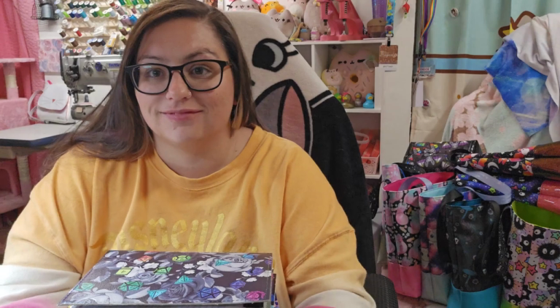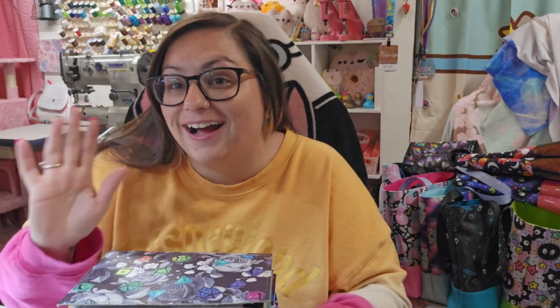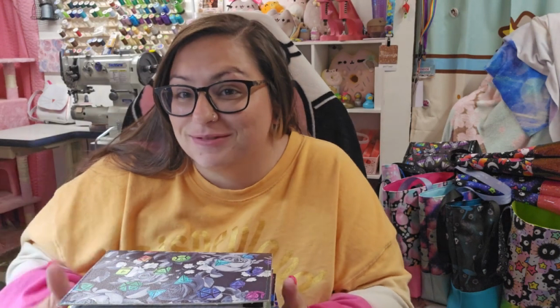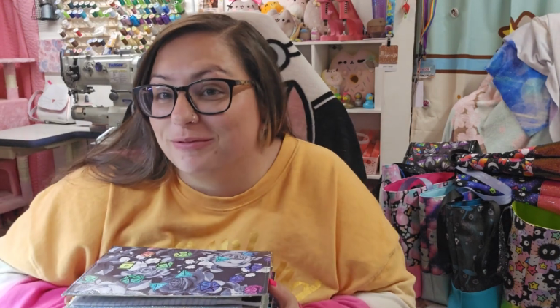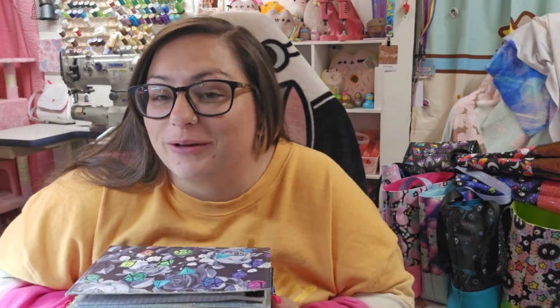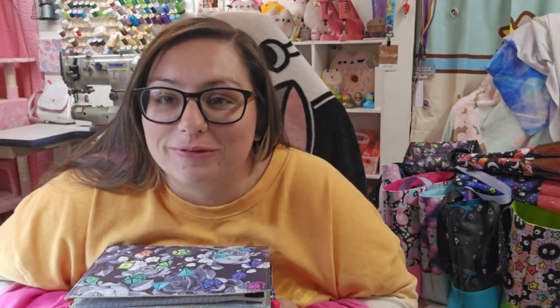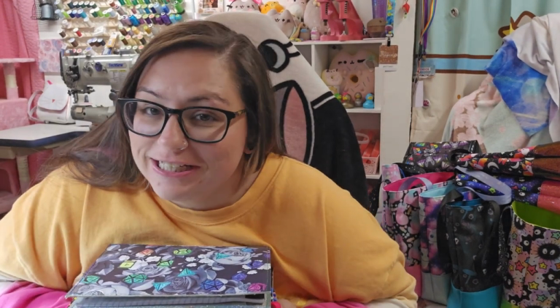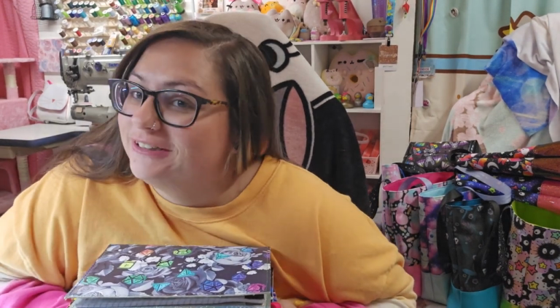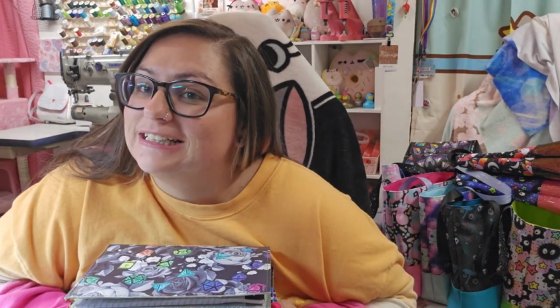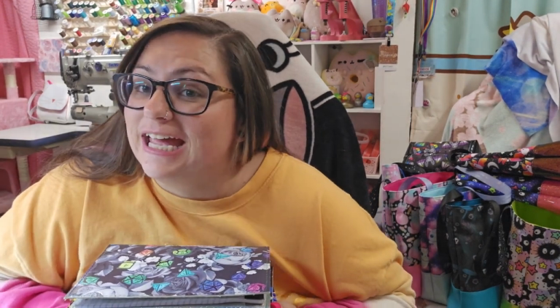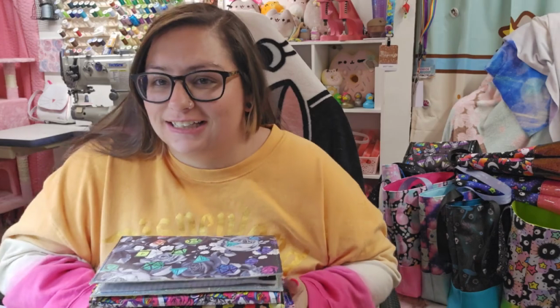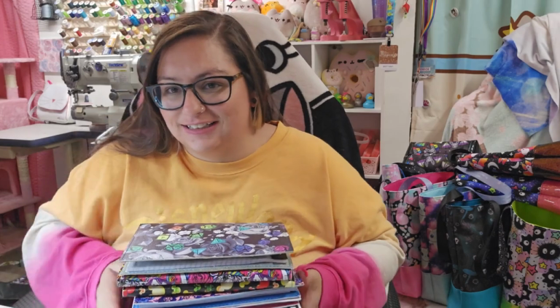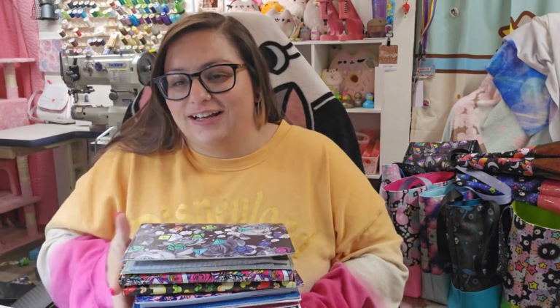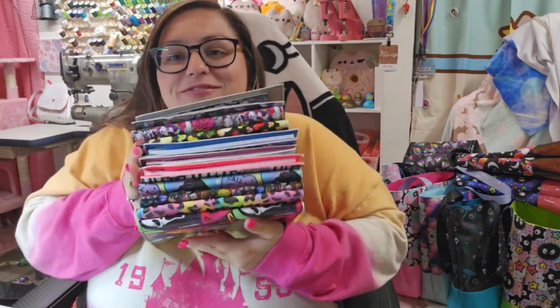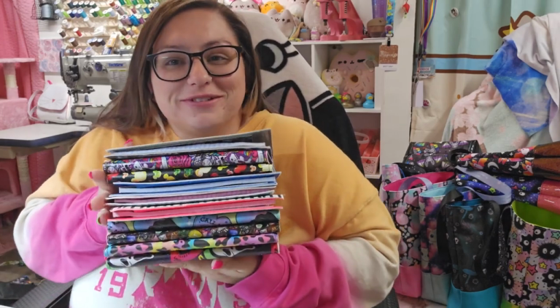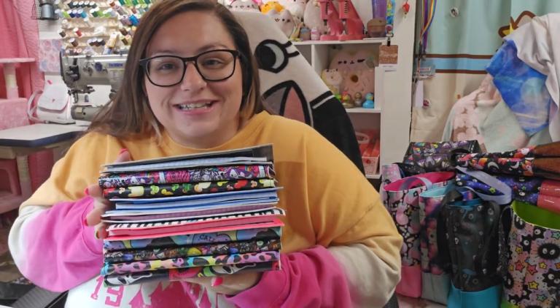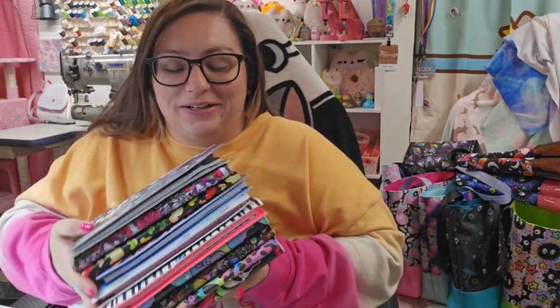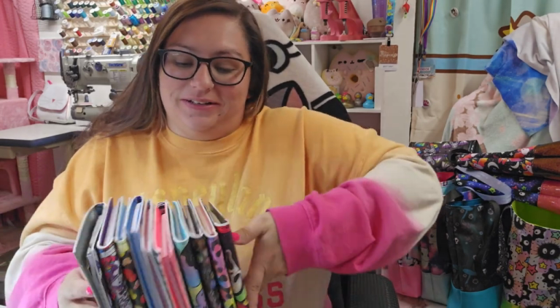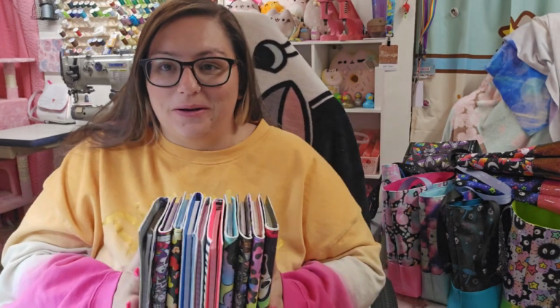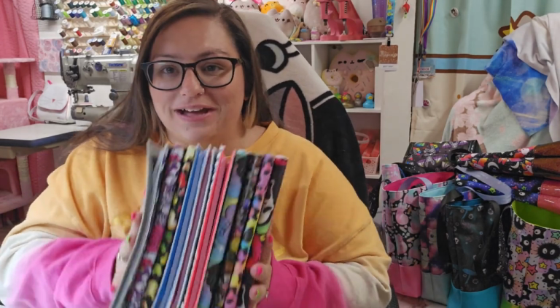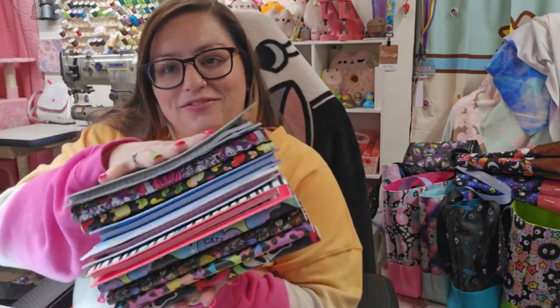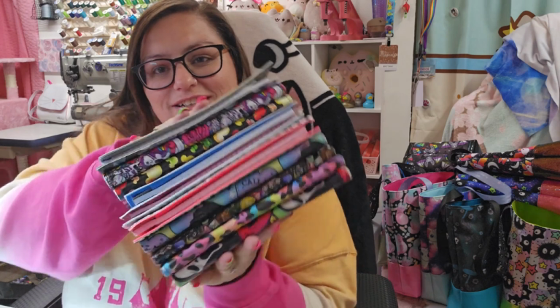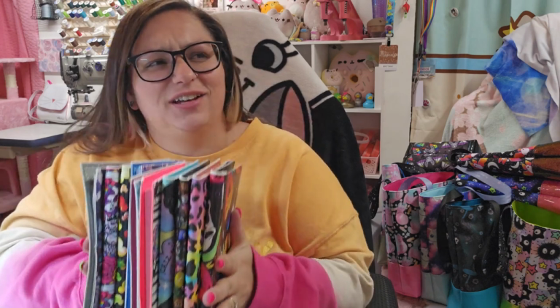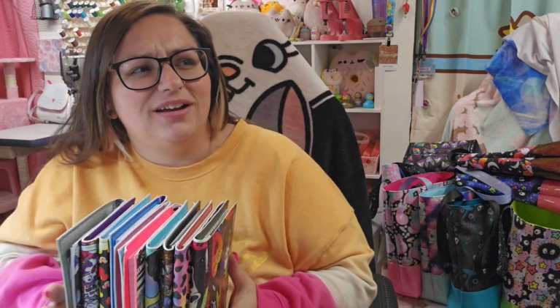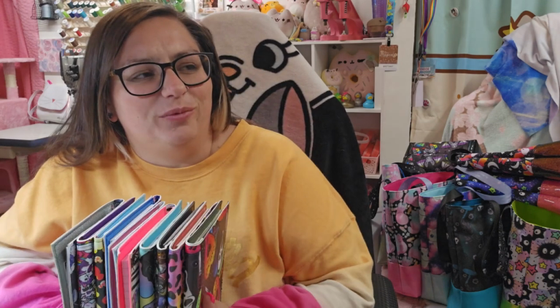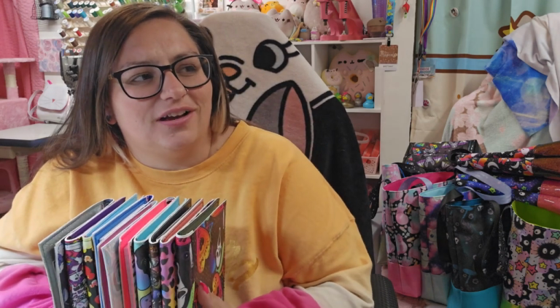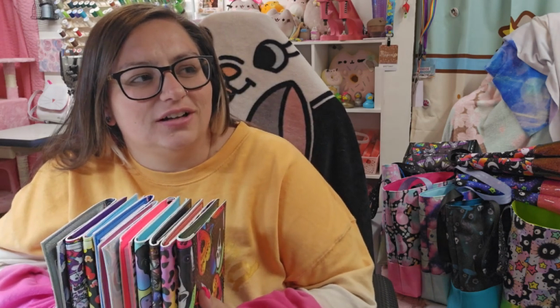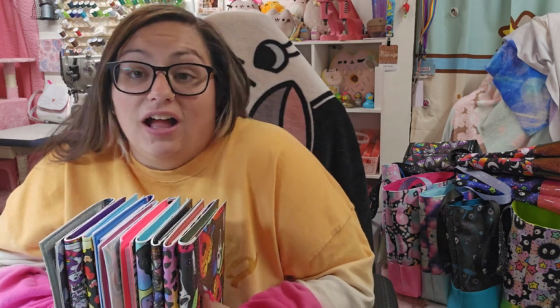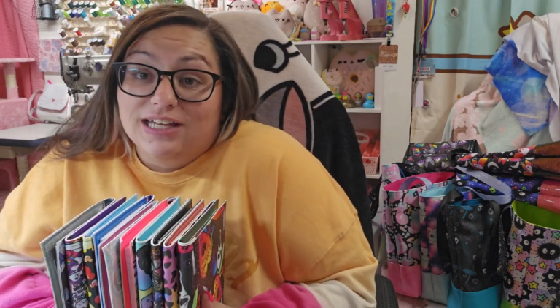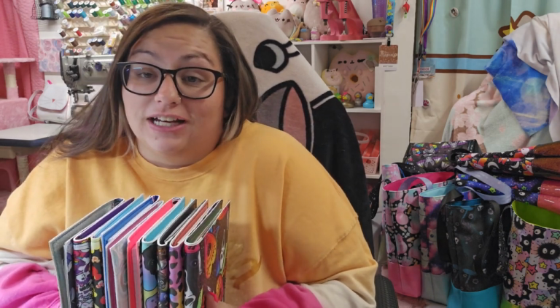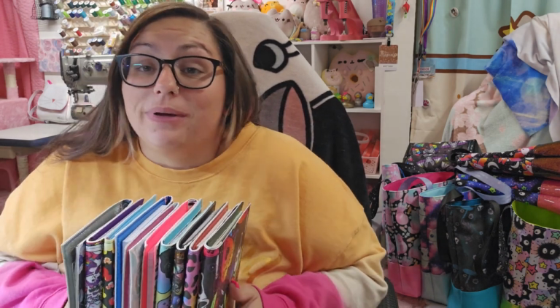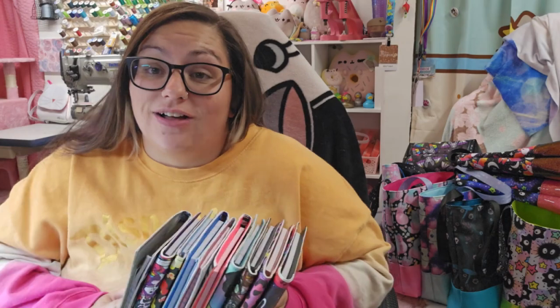Hi, it's Brittany from Imperium. Welcome back to my channel. Today we're going to make the Moondance notepad cover — or notebook cover.